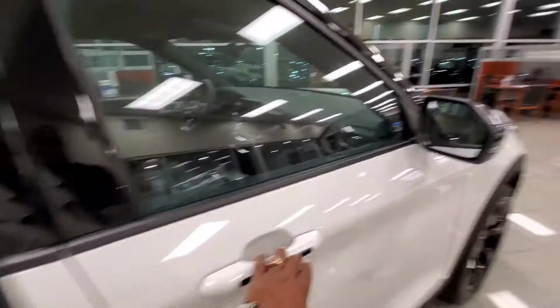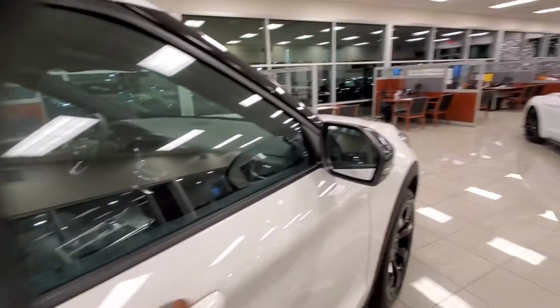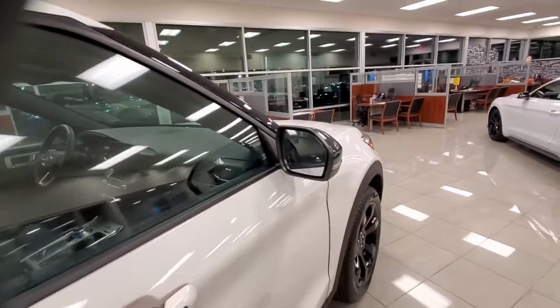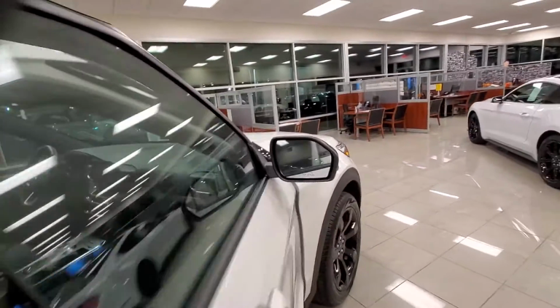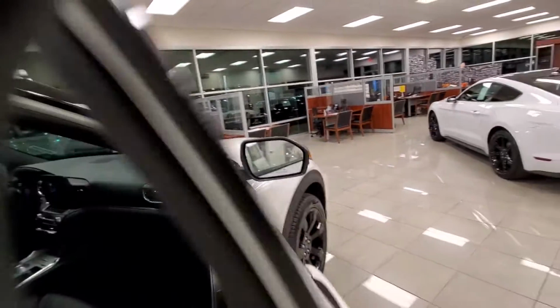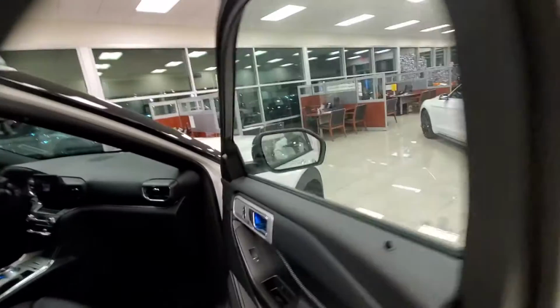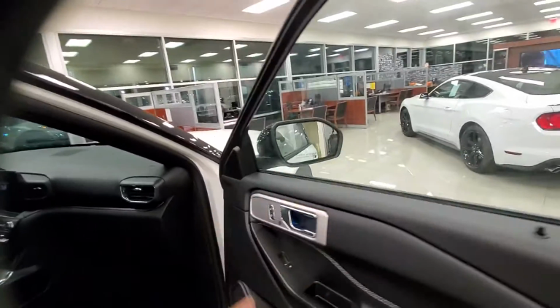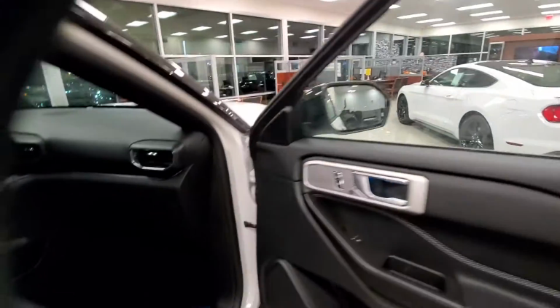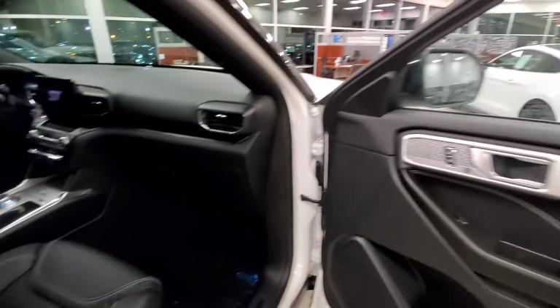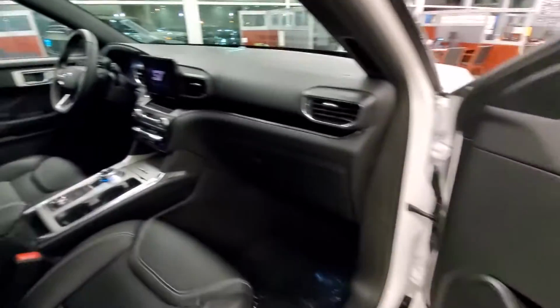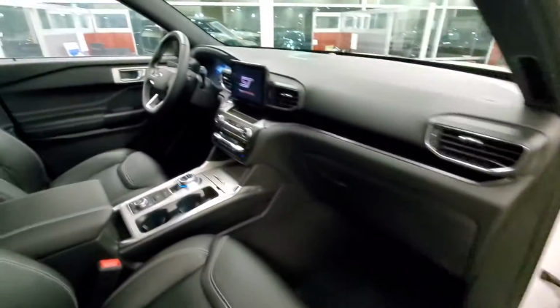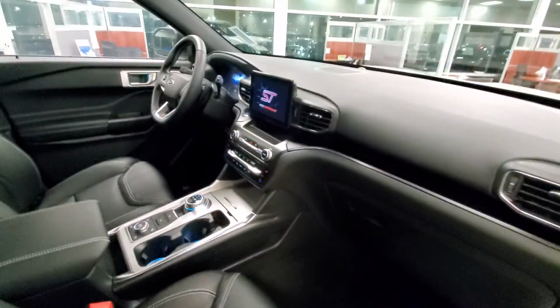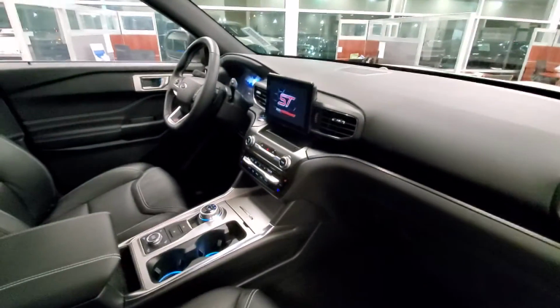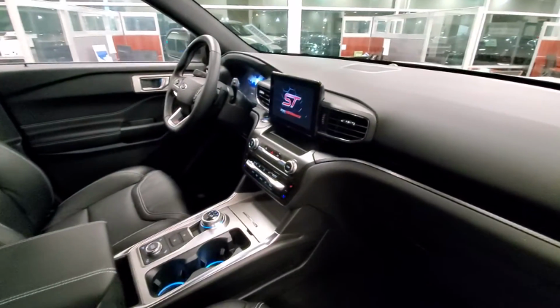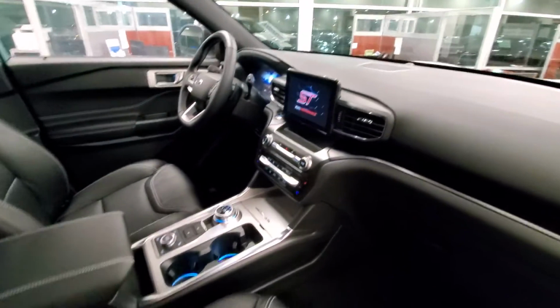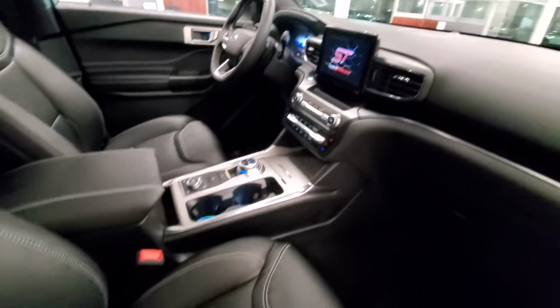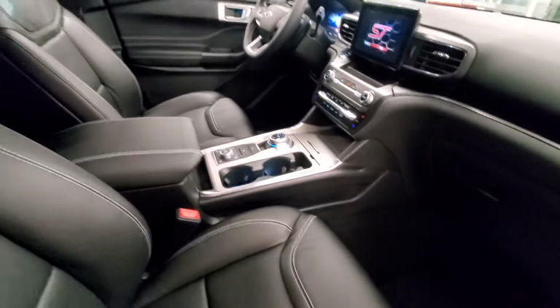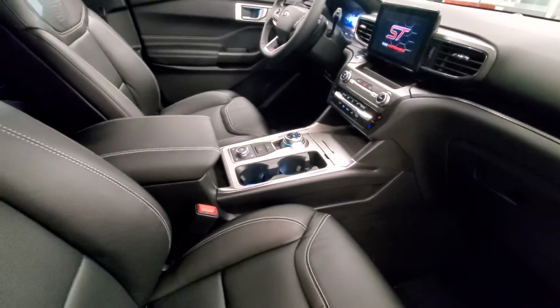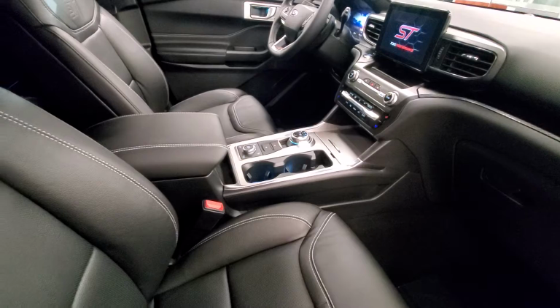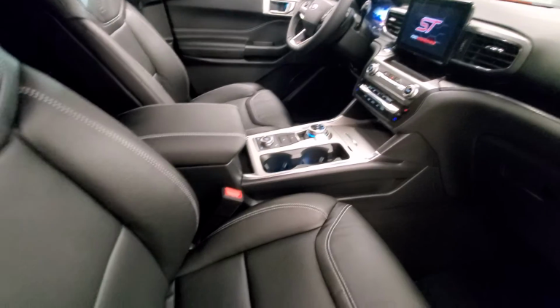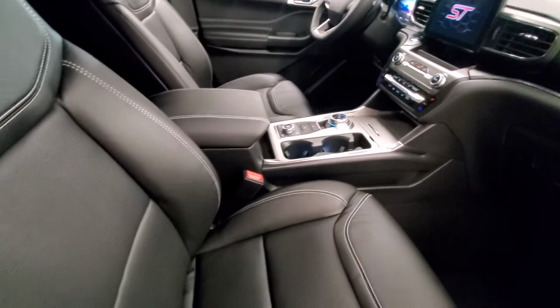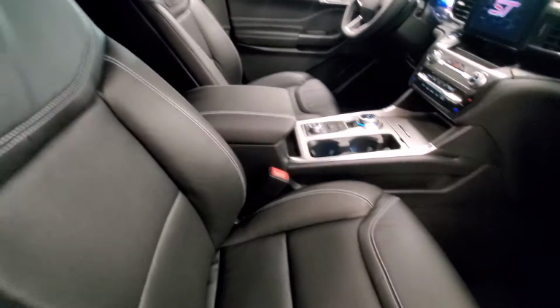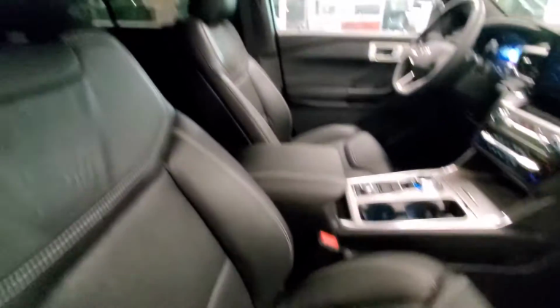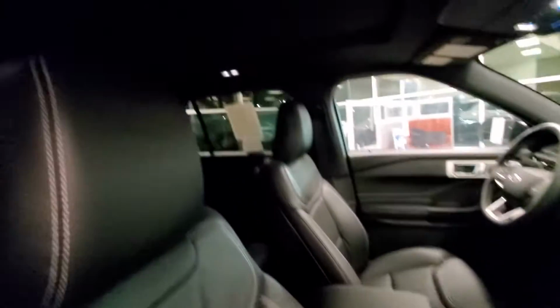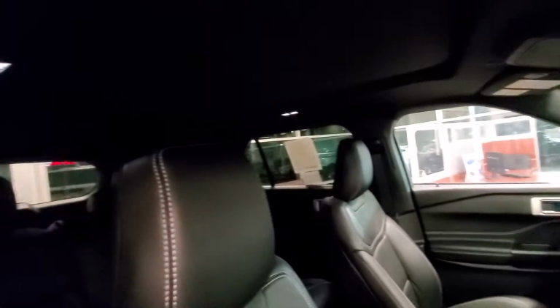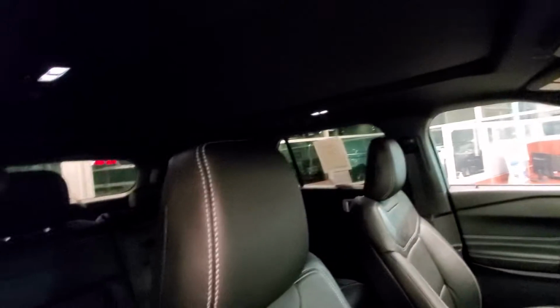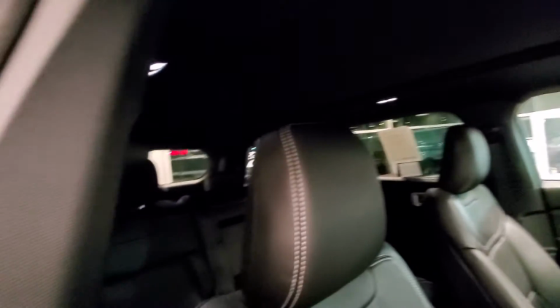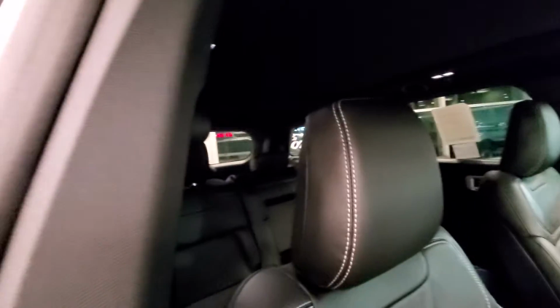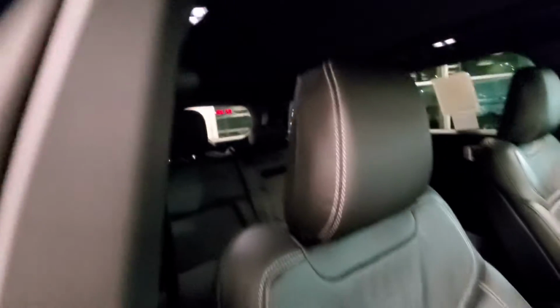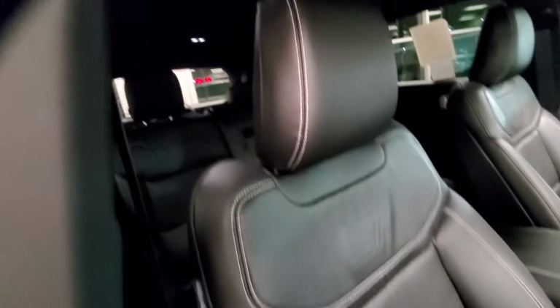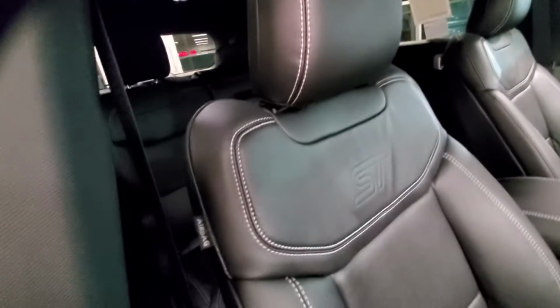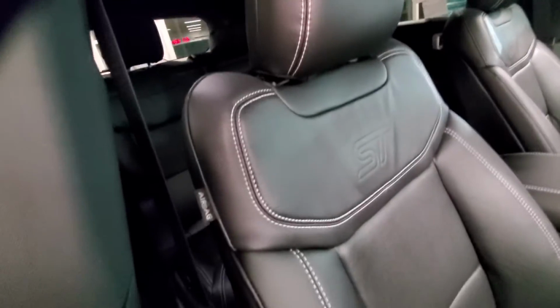Inside the vehicle, you have the blind spot monitoring system. Of course, you do have the navigation. You have heated and cooled seats, driver and passenger side. Panoramic roof. It does have the third row, which is already folded down.